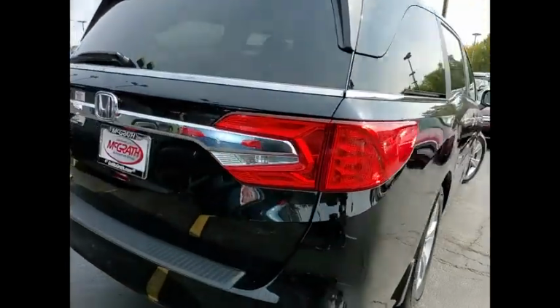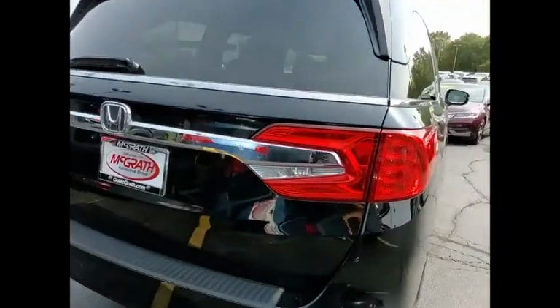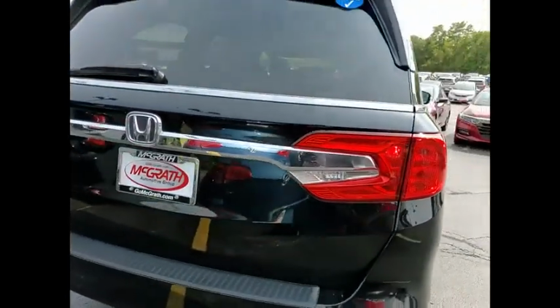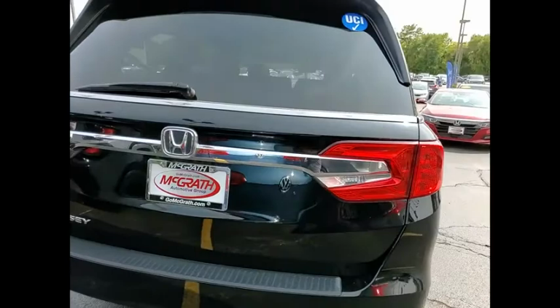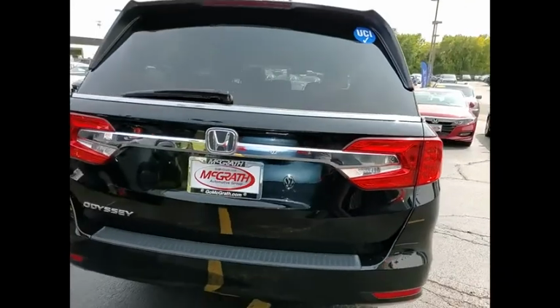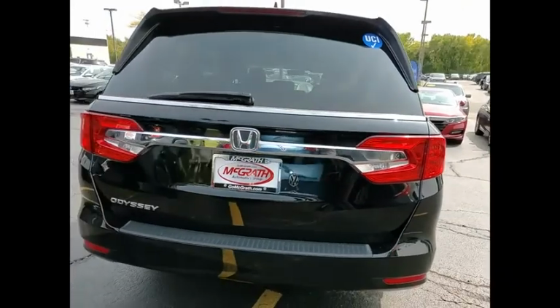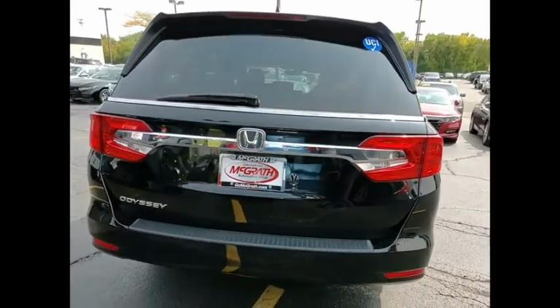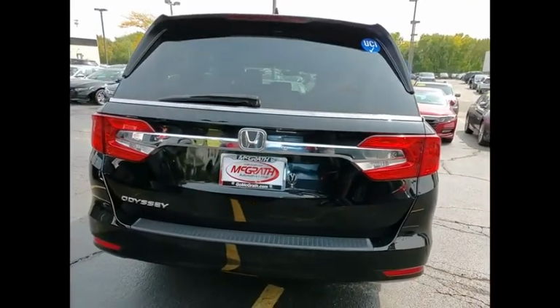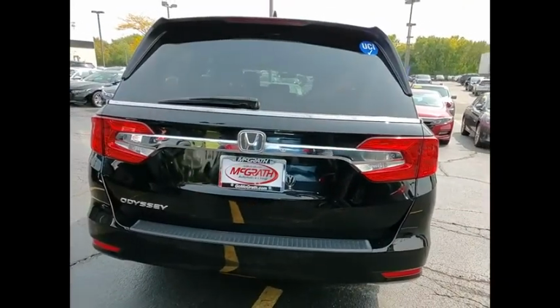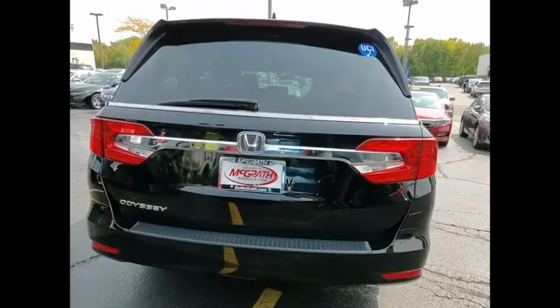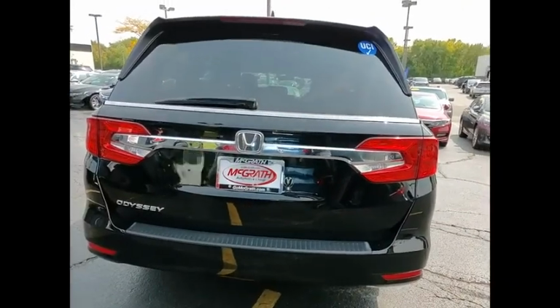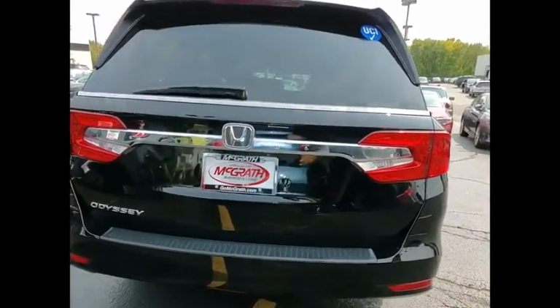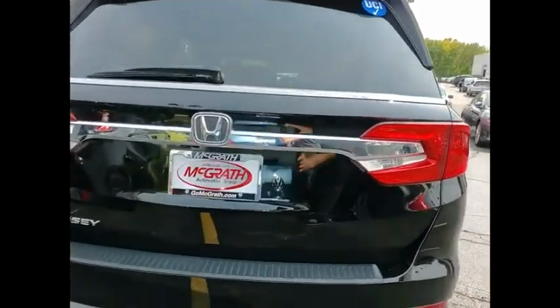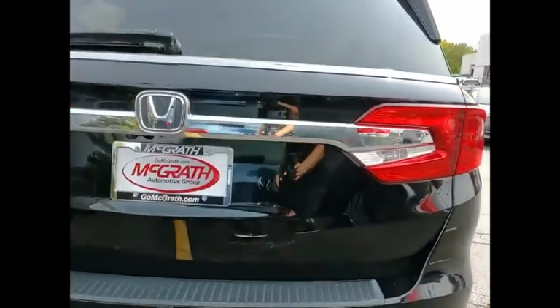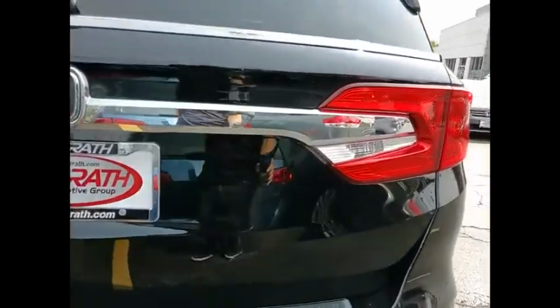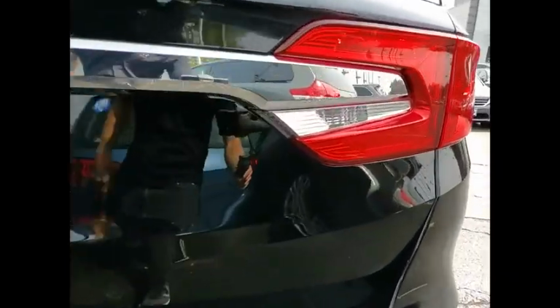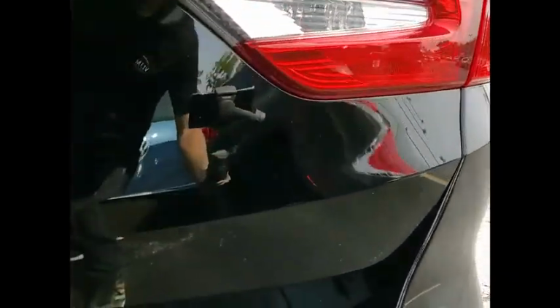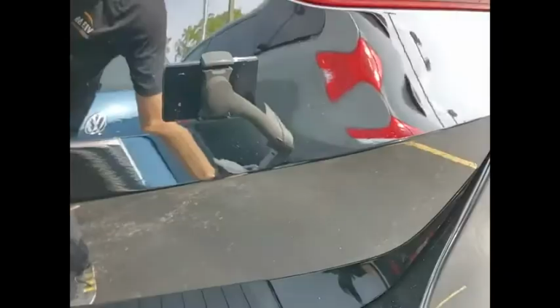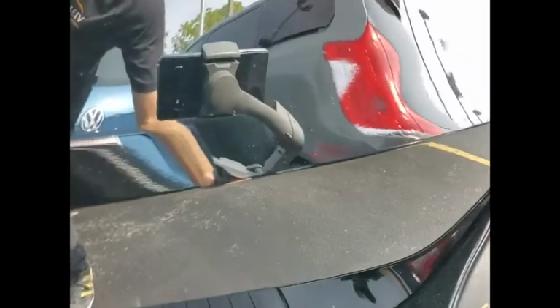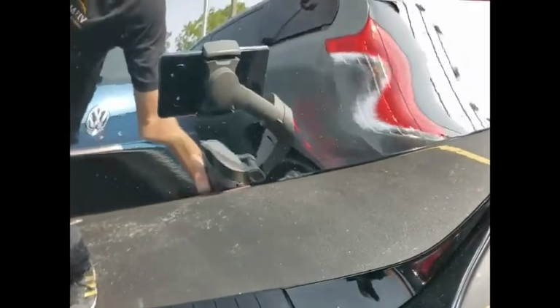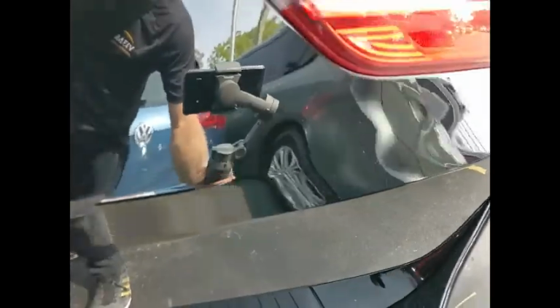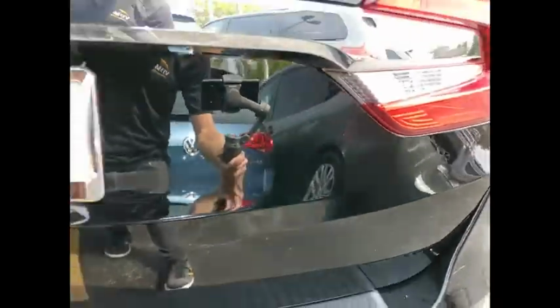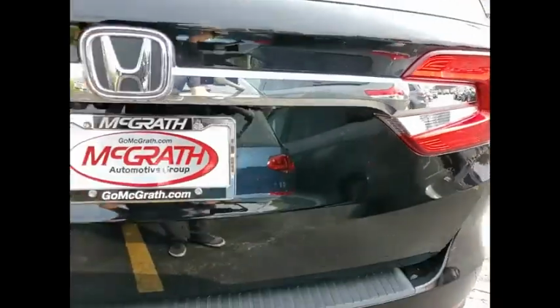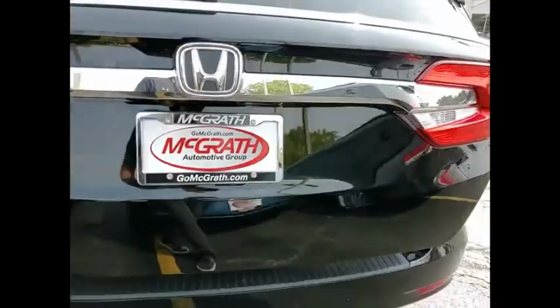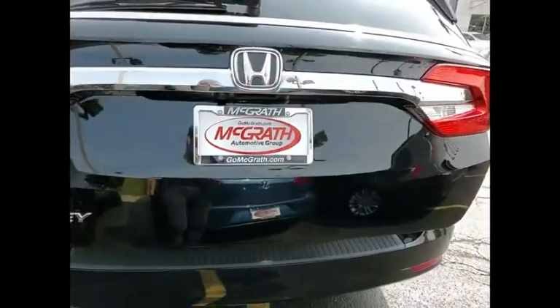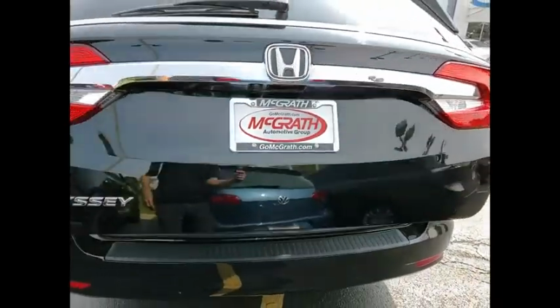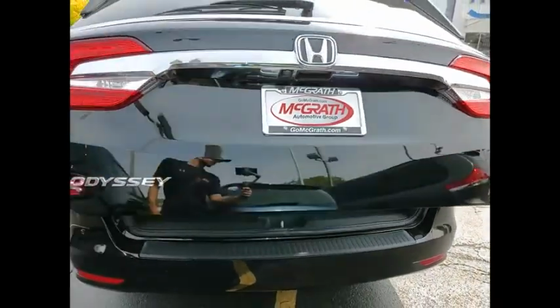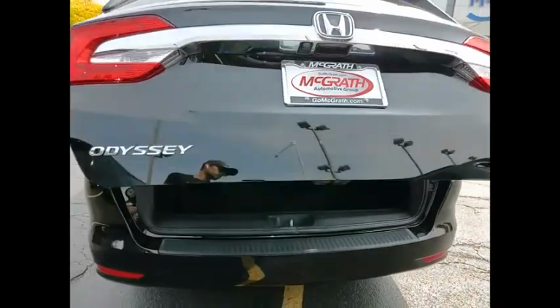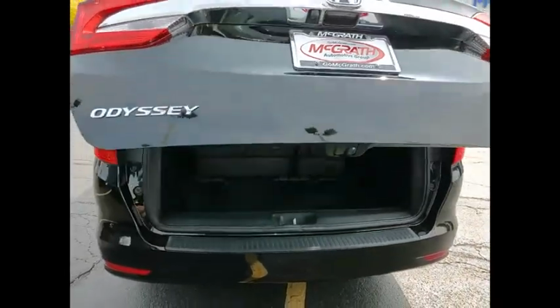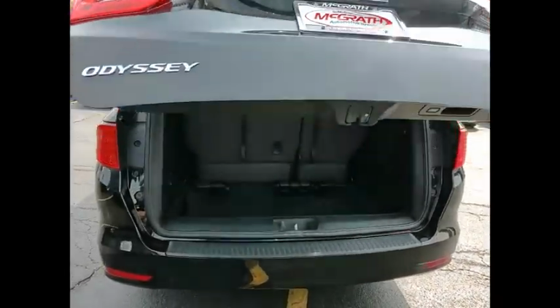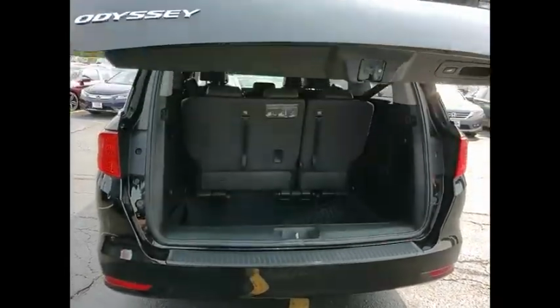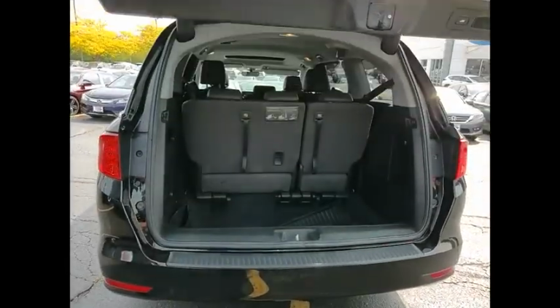Tire pressure monitor, blind spot monitor, aided mirrors, aluminum wheels, rear spoiler, remote engine start, power lift gate, brake assist, traction control, stability control.